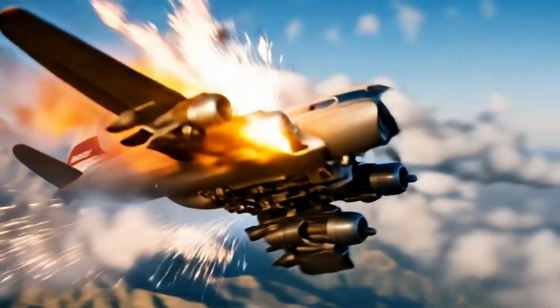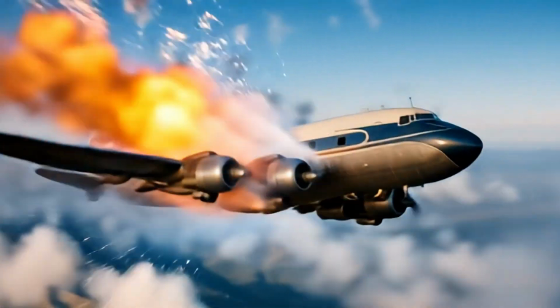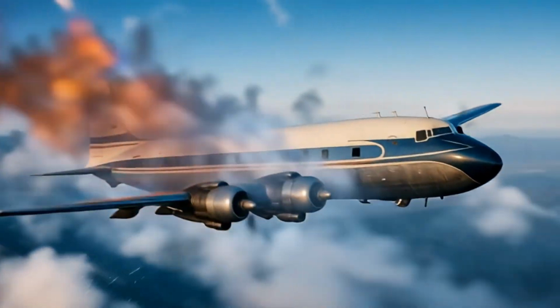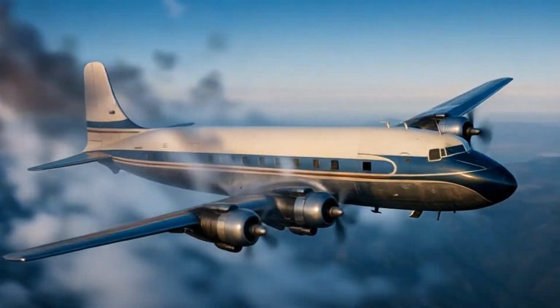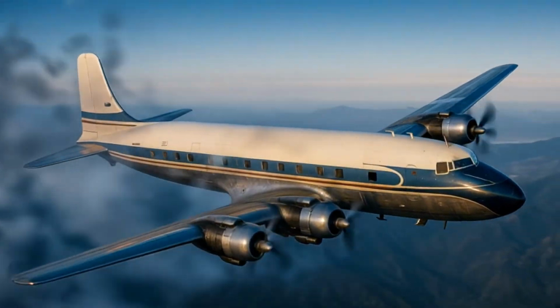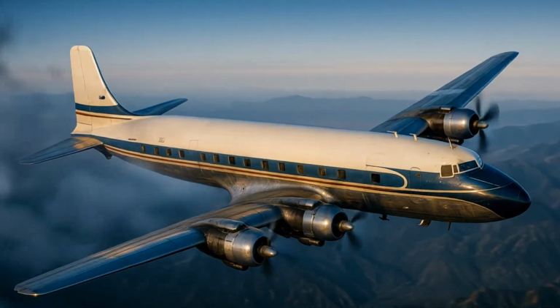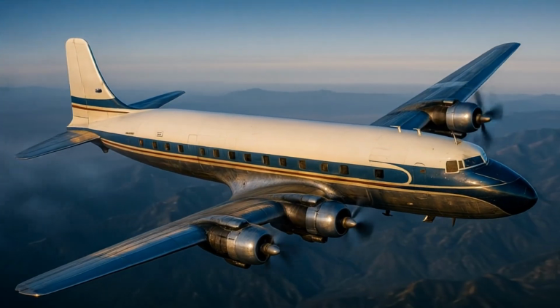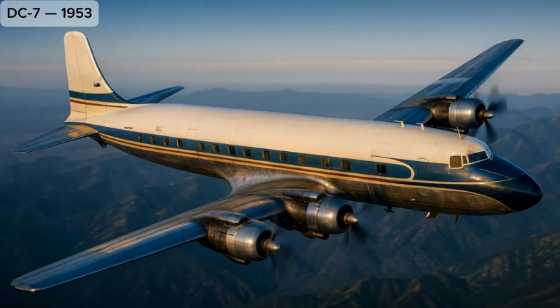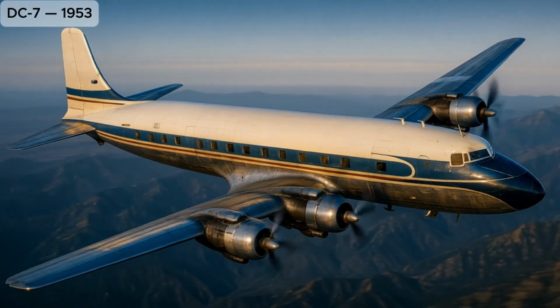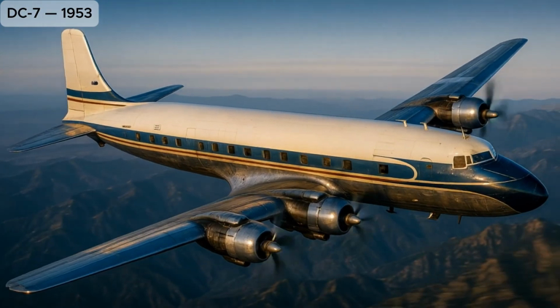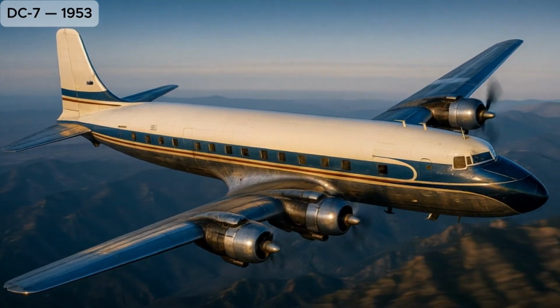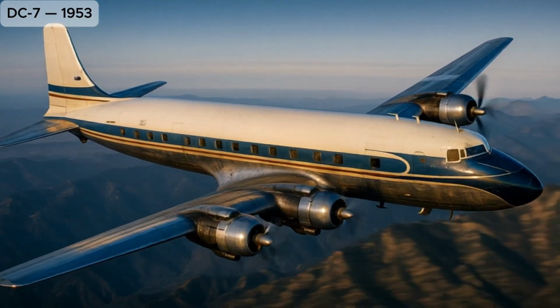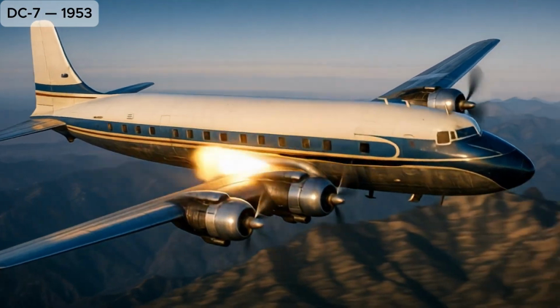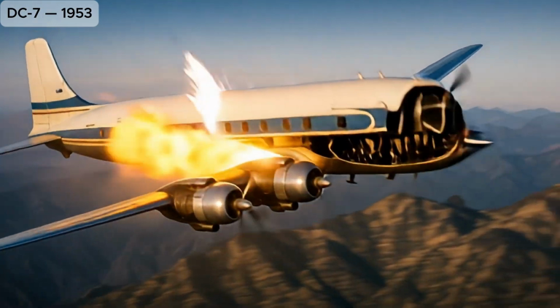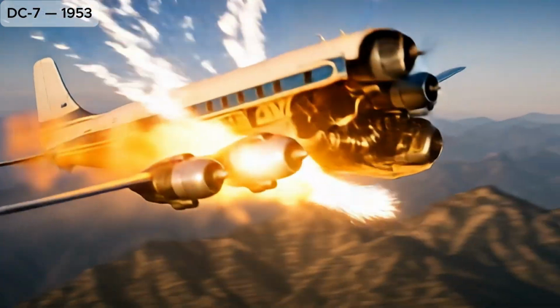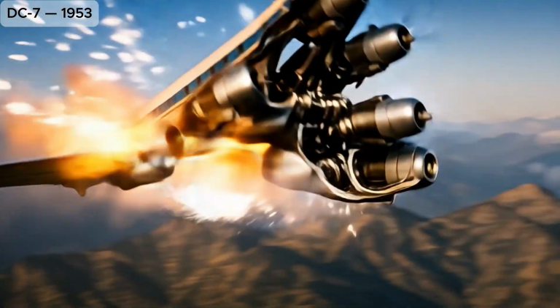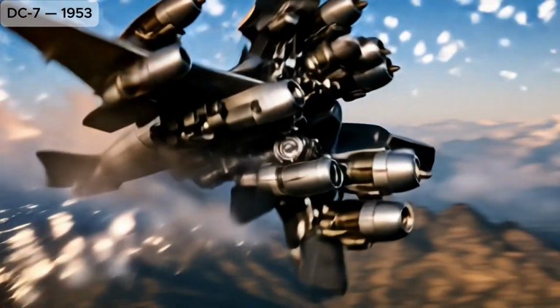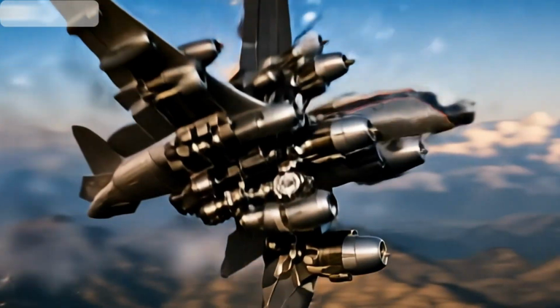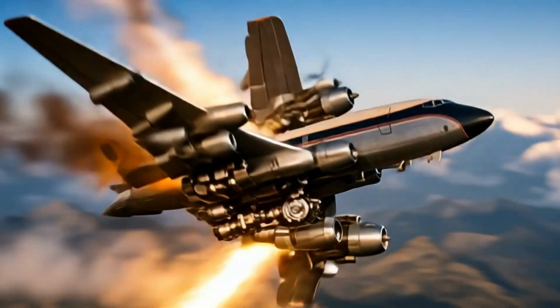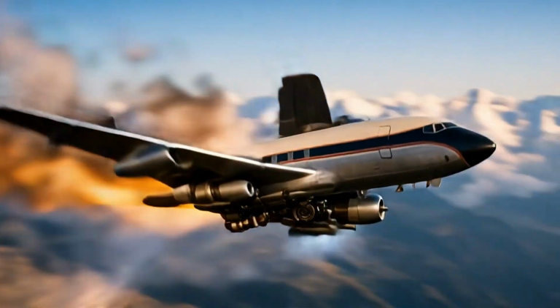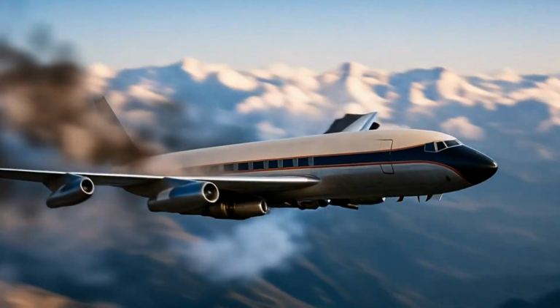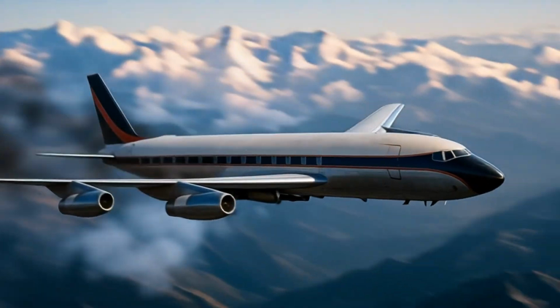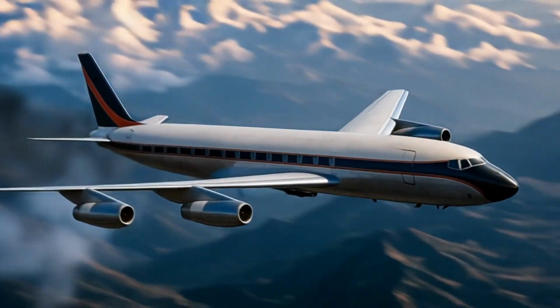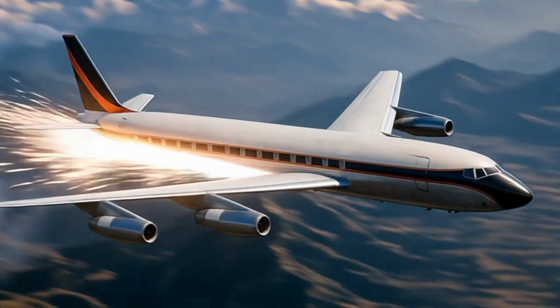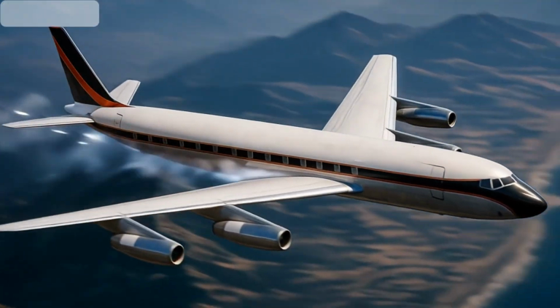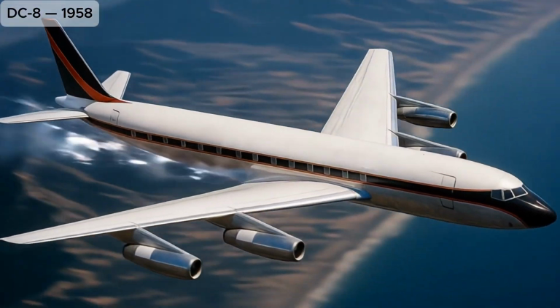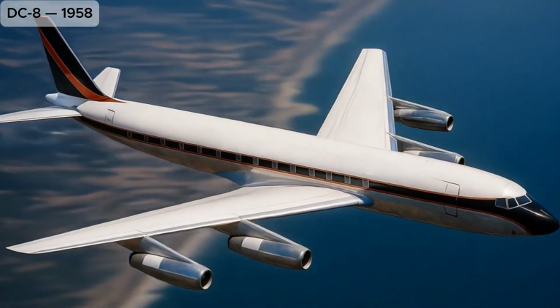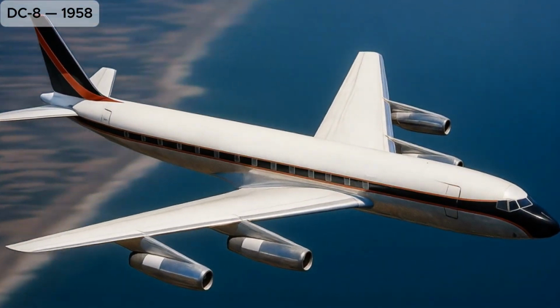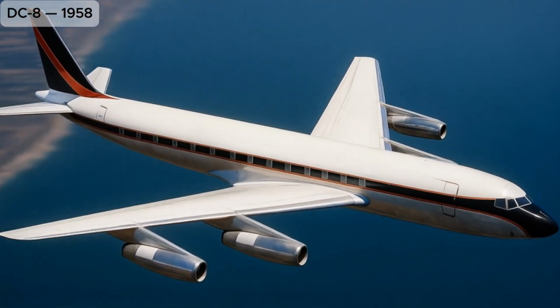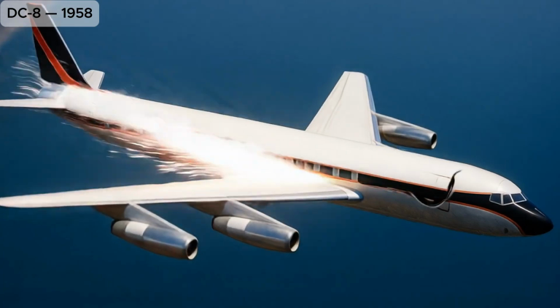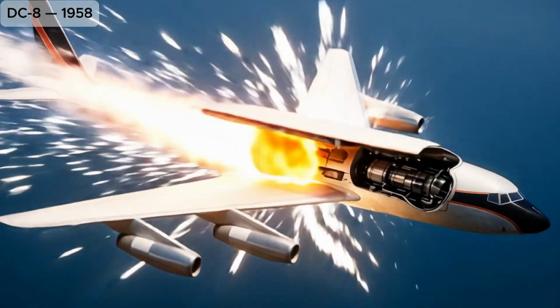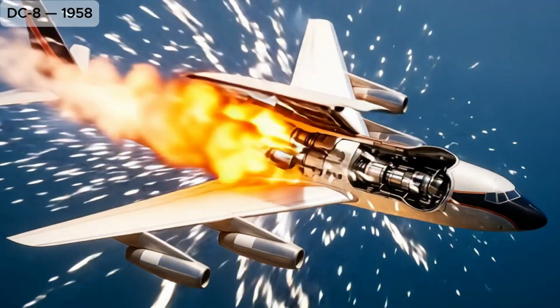DC-7: final major piston-engine airliner from Douglas, capable of non-stop coast-to-coast U.S. flights. DC-8: first Douglas jetliner, competing with Boeing 707, used on long-haul international routes.